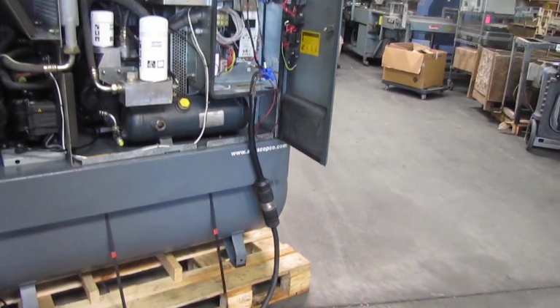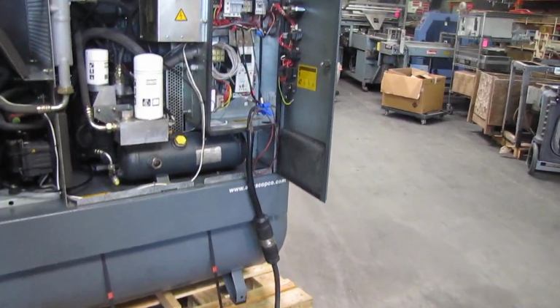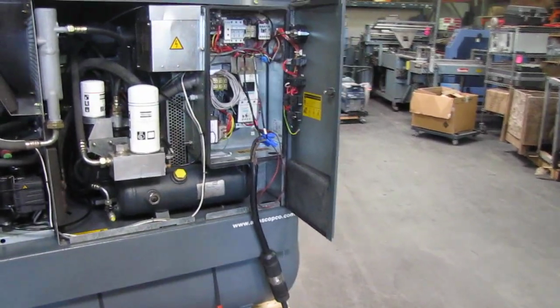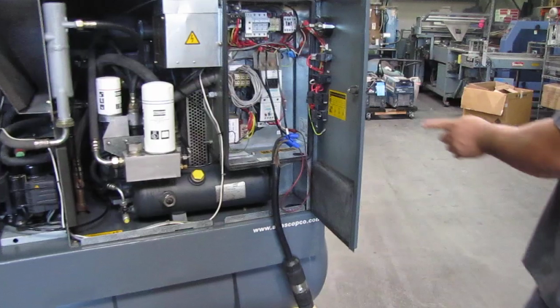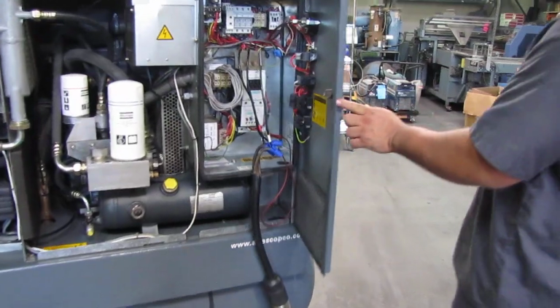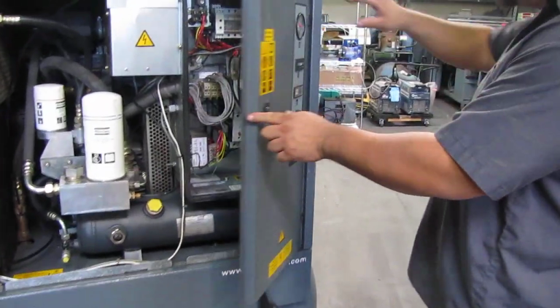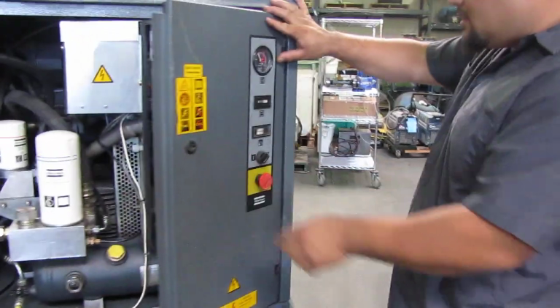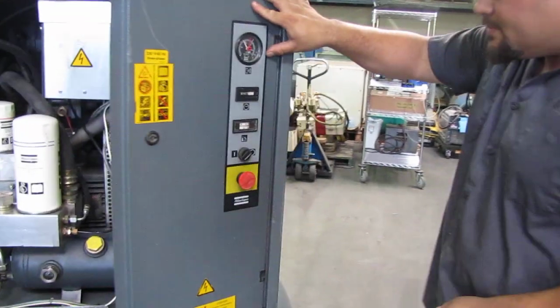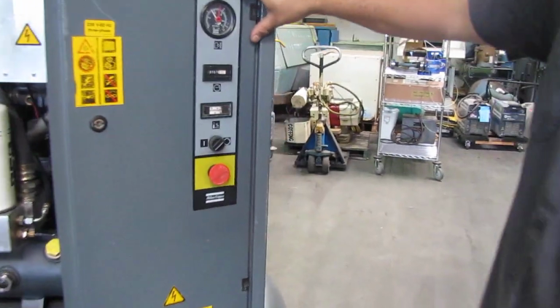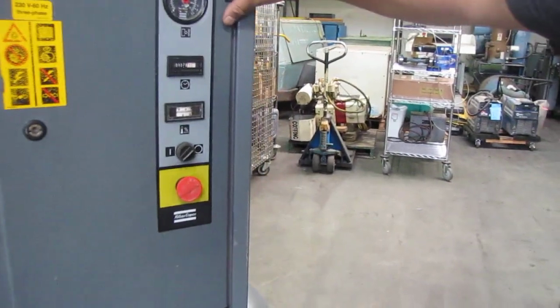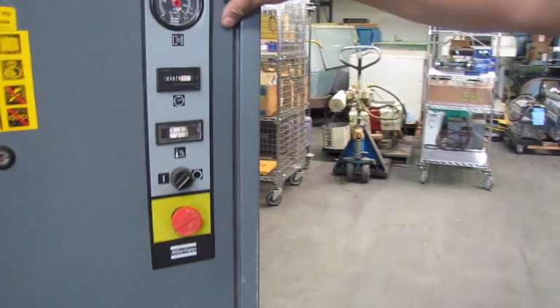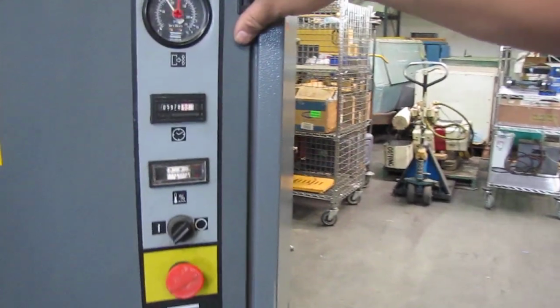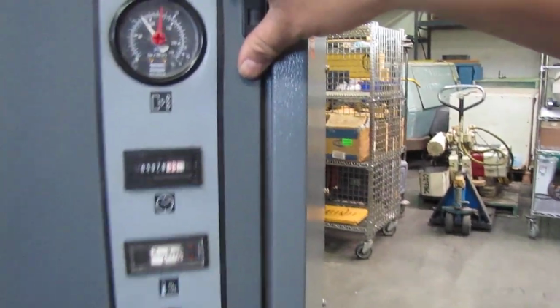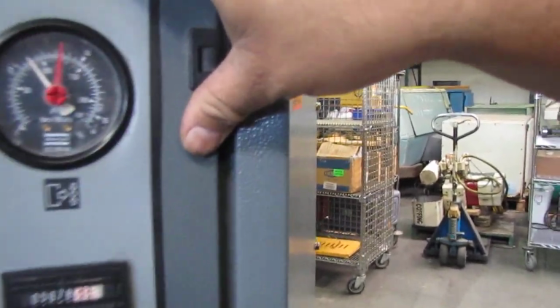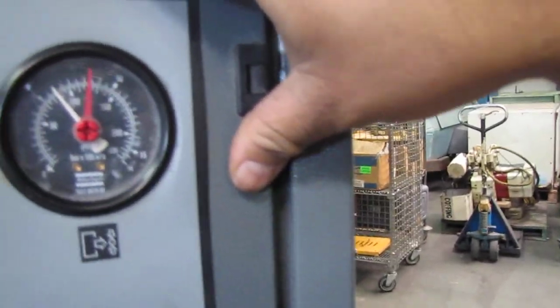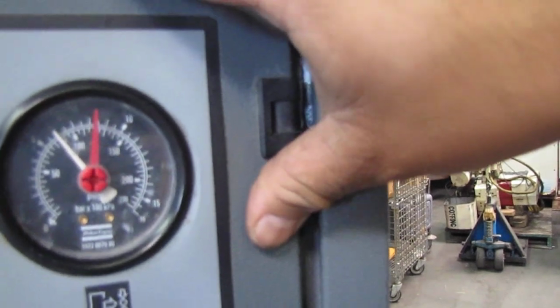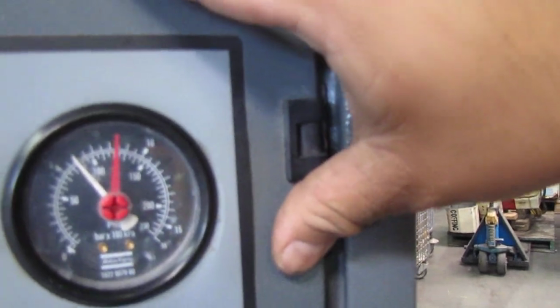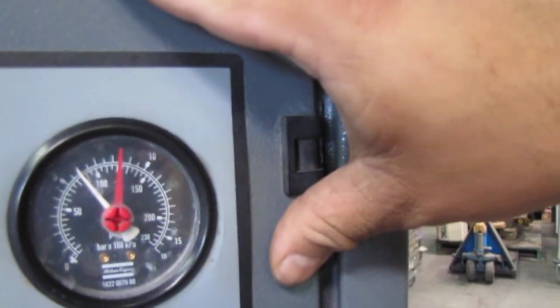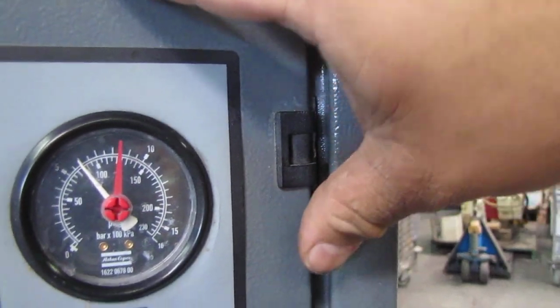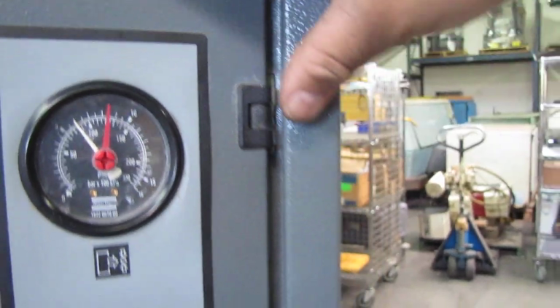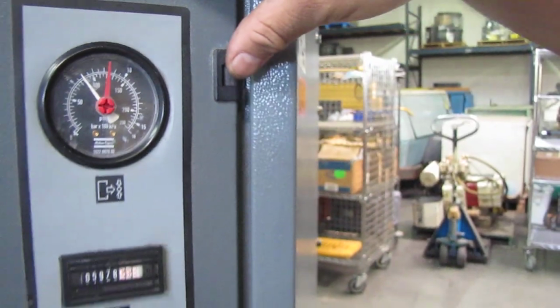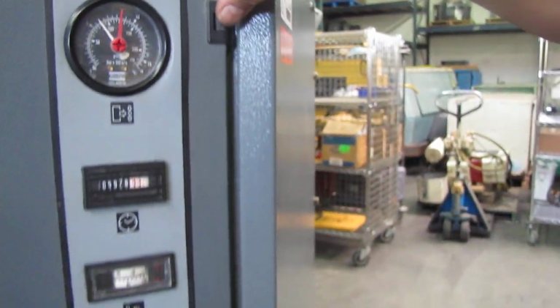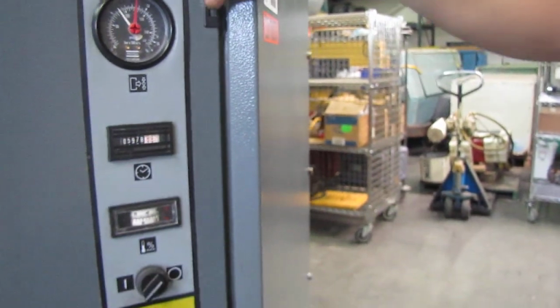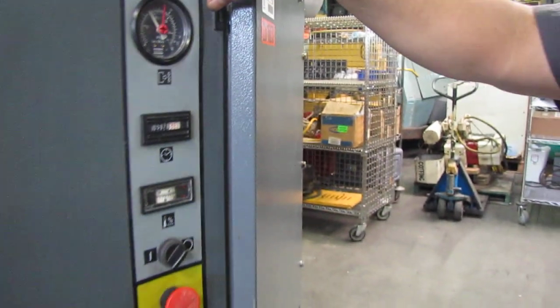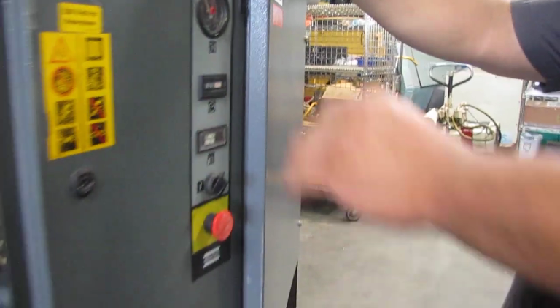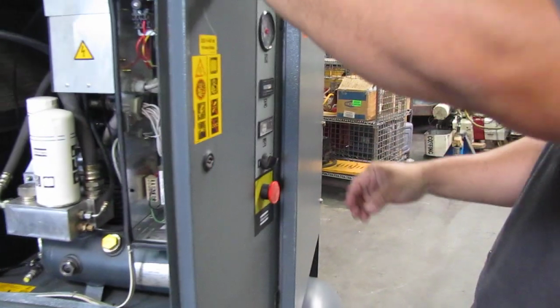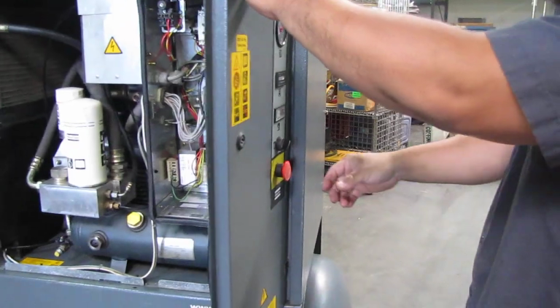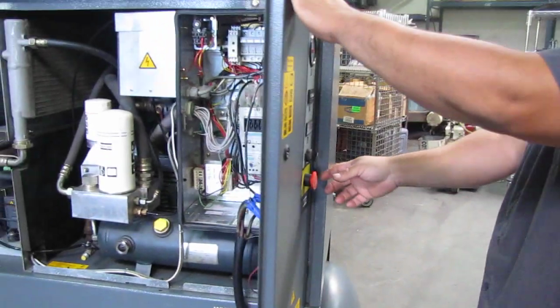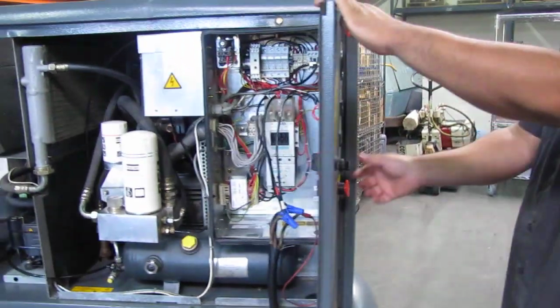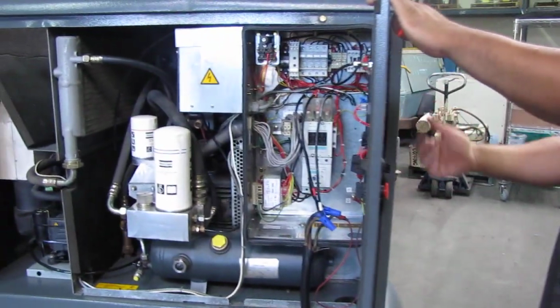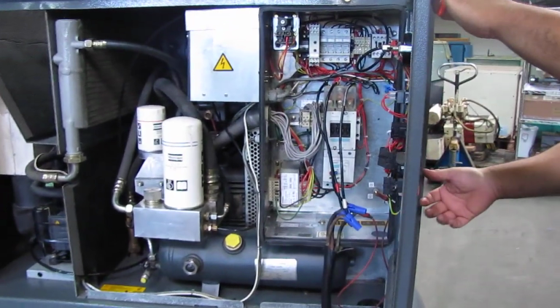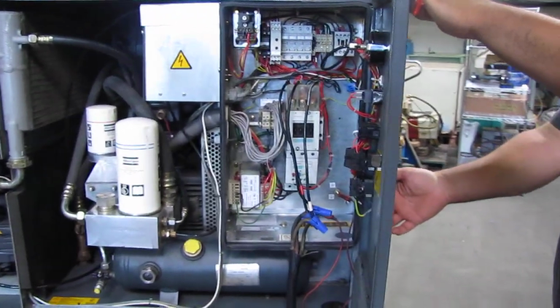Right now the tank does have some pressure in it — about 80 PSI. We're going to run it up; it goes up to about 130, and that's where it stops building pressure until your pressure drops.